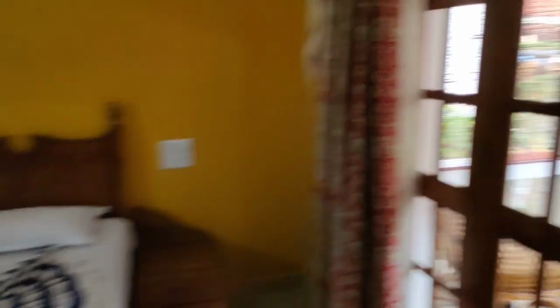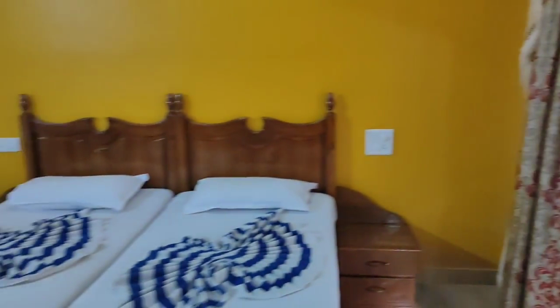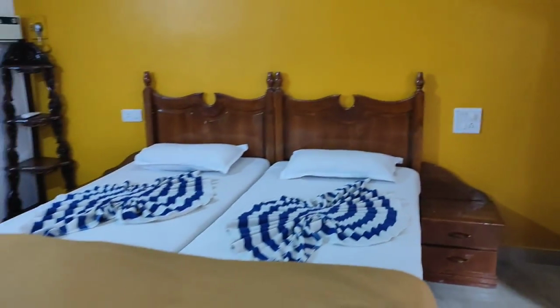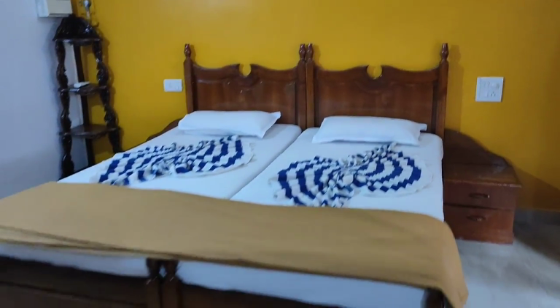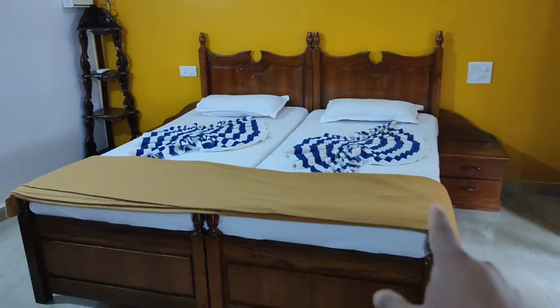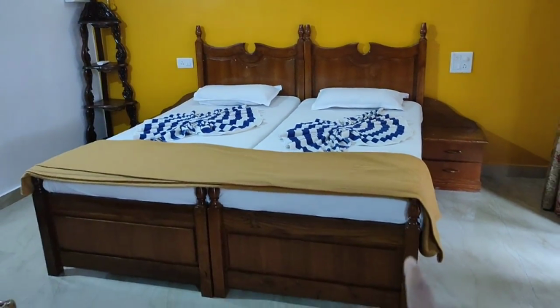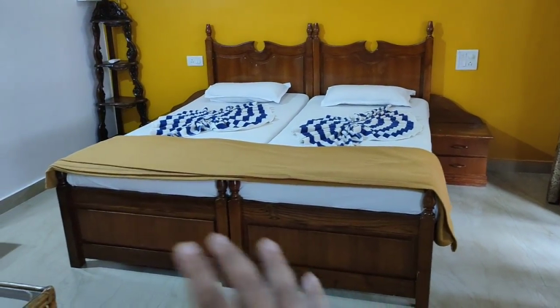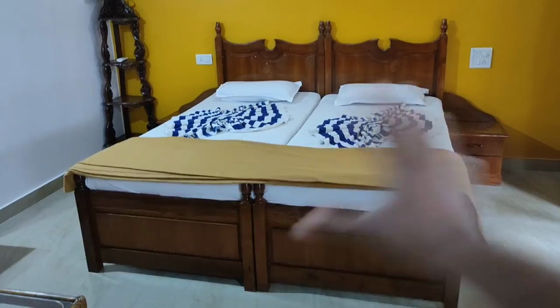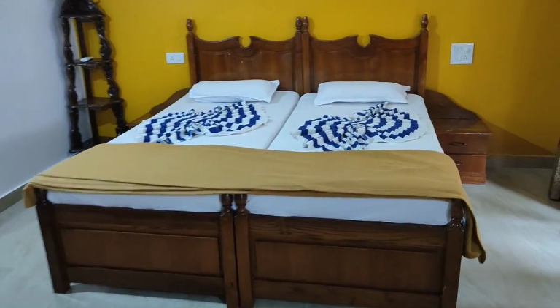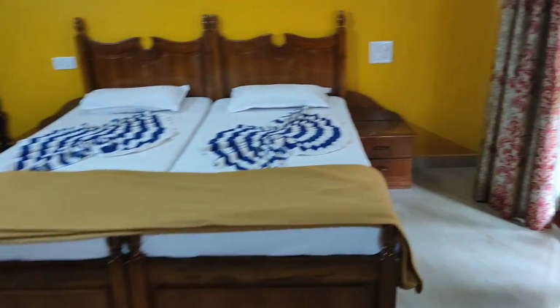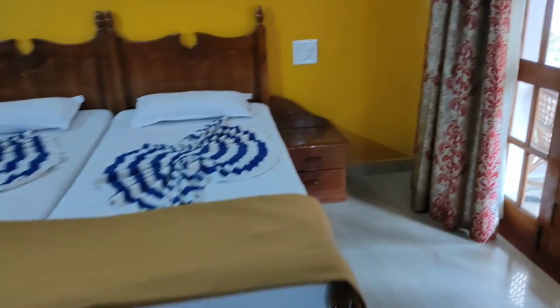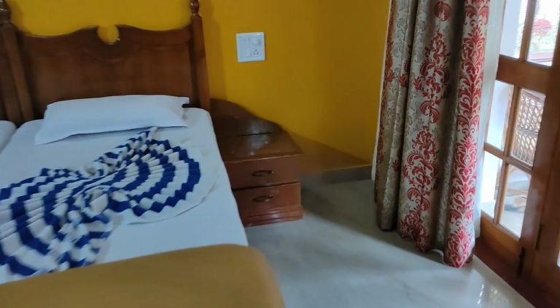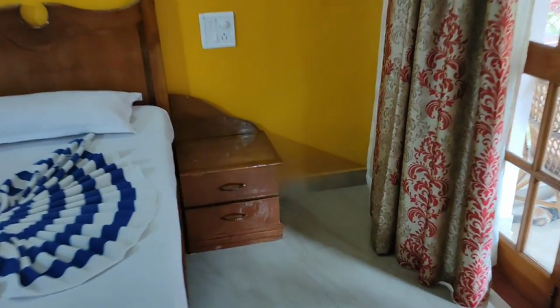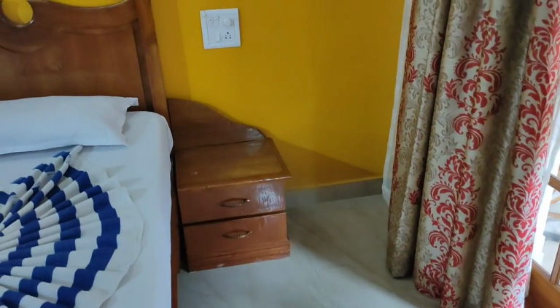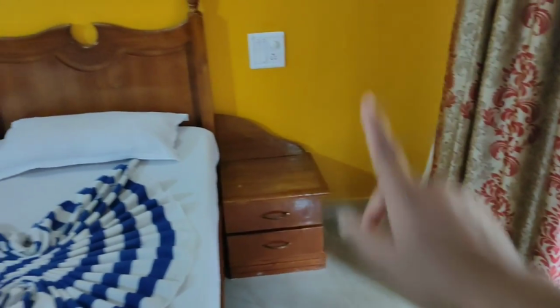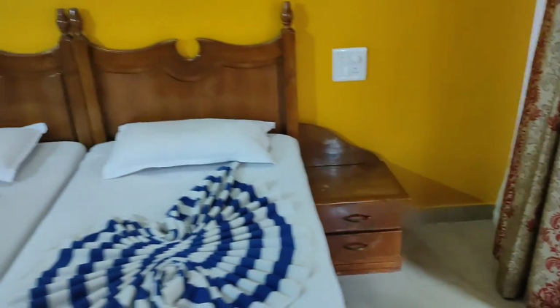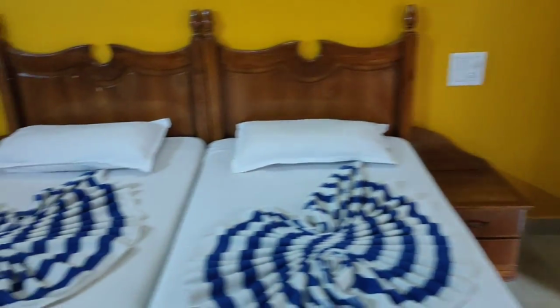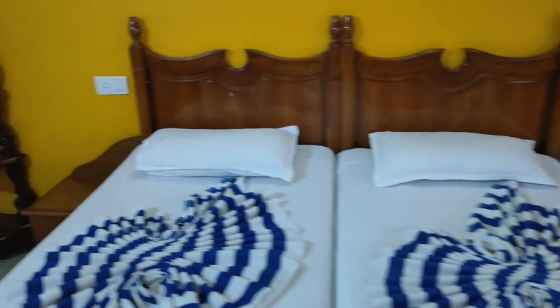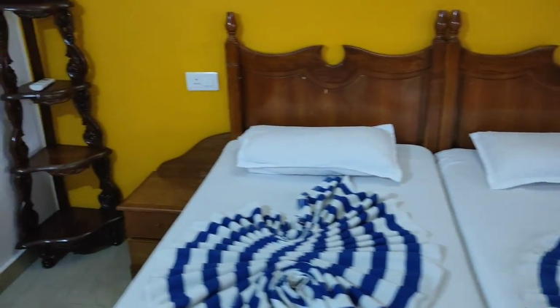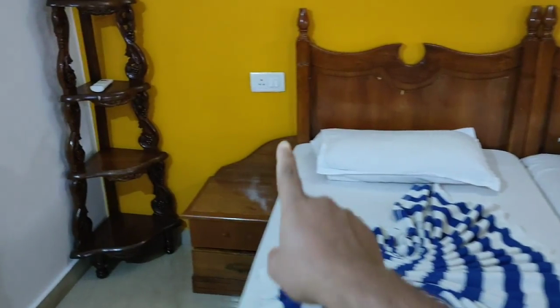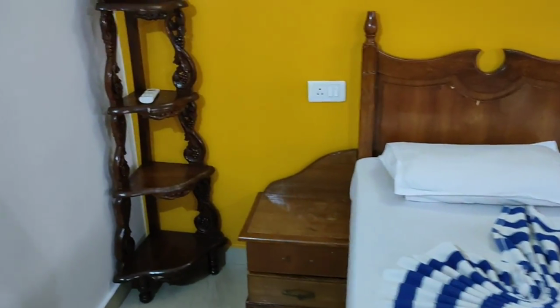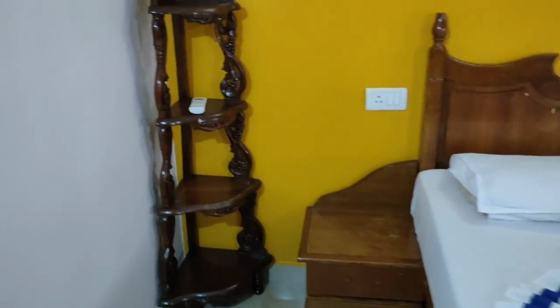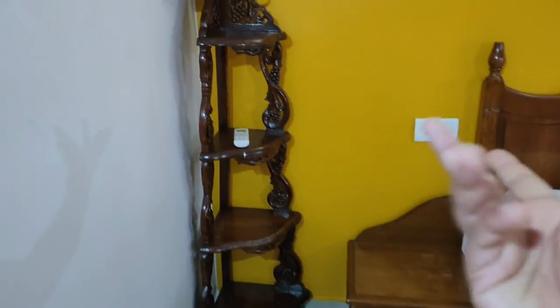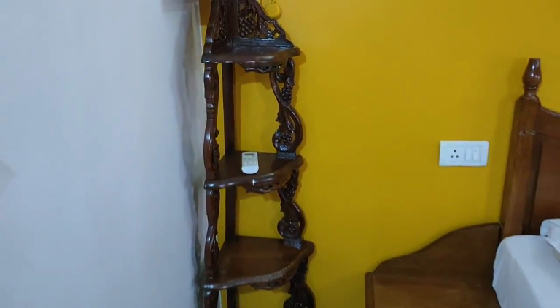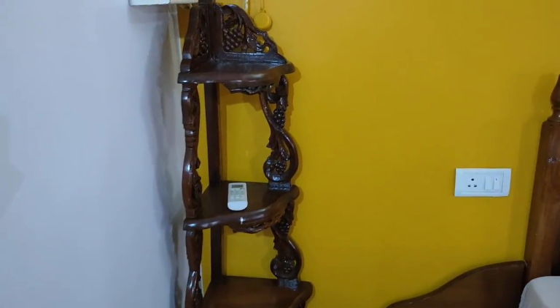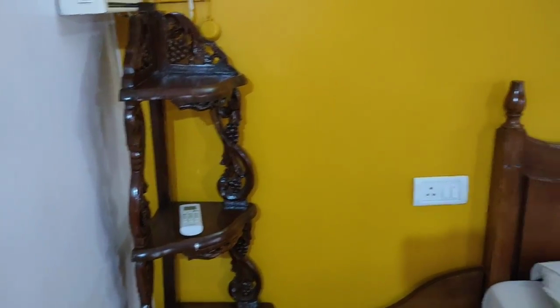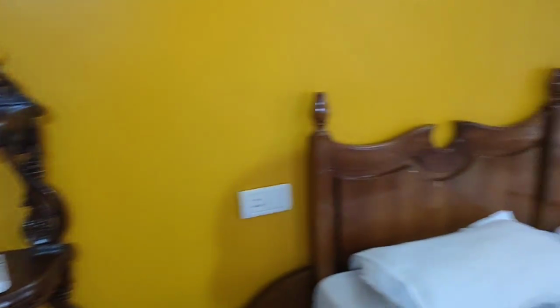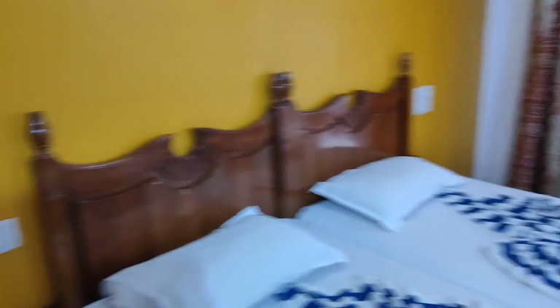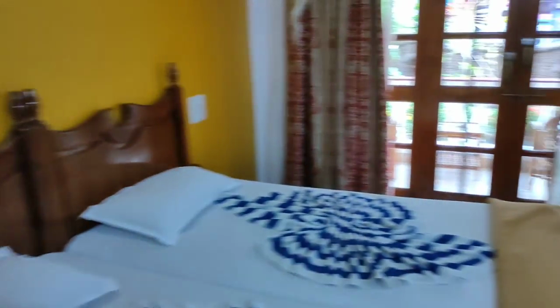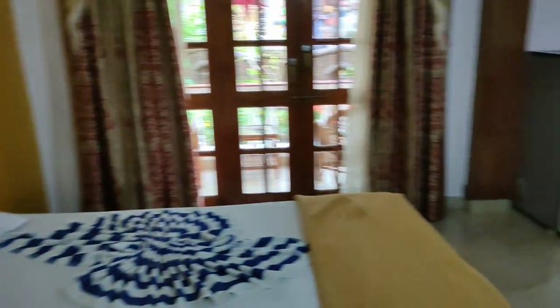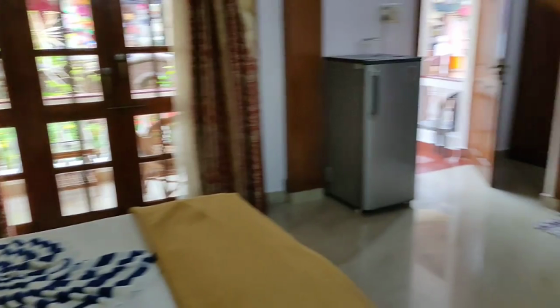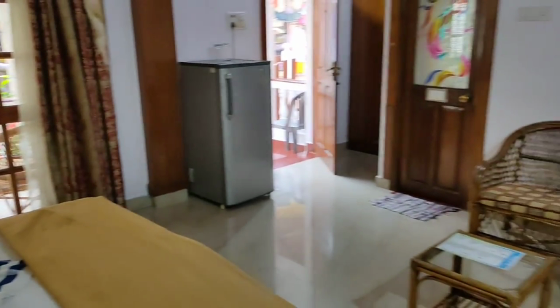First let's check out the room. Two single beds - look how nice it looks. On the side you'll get side tables, and plug points on both sides. You can keep your remote or mobile here.